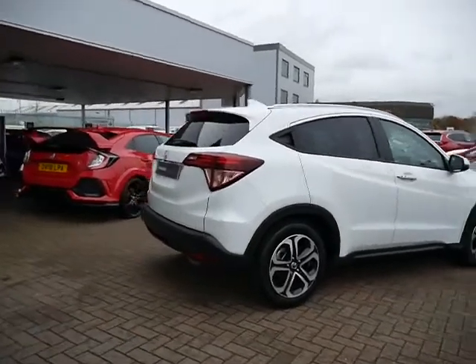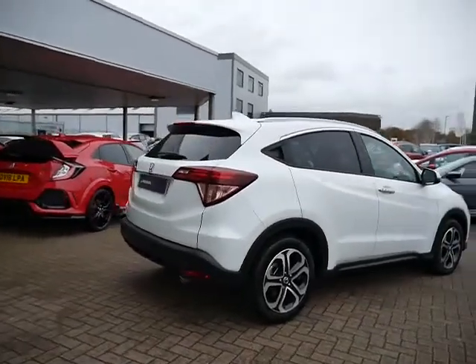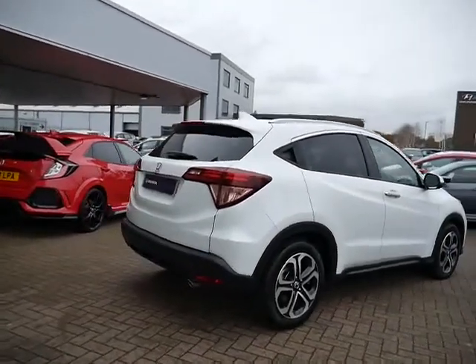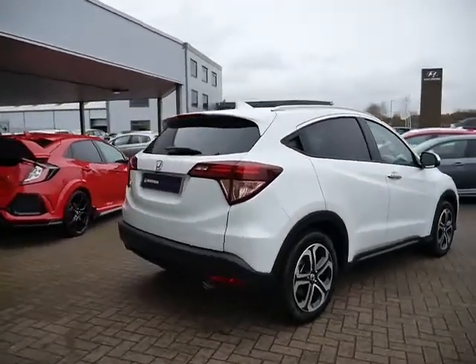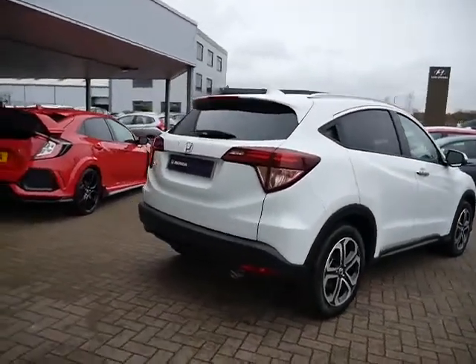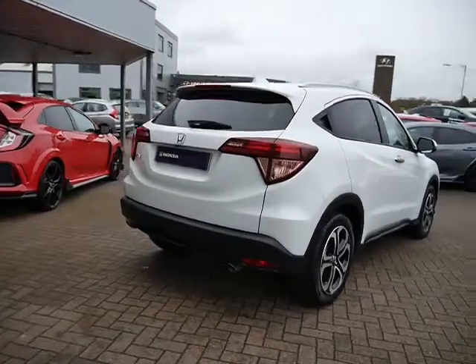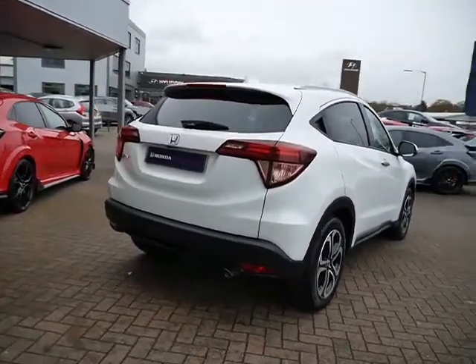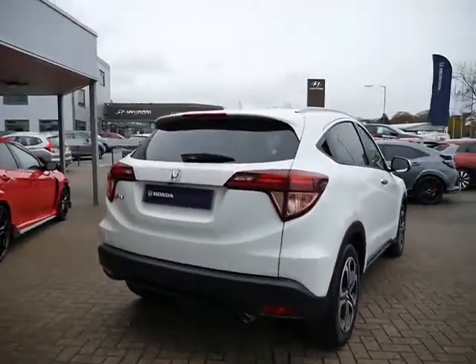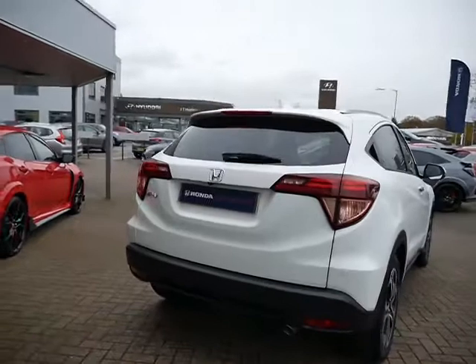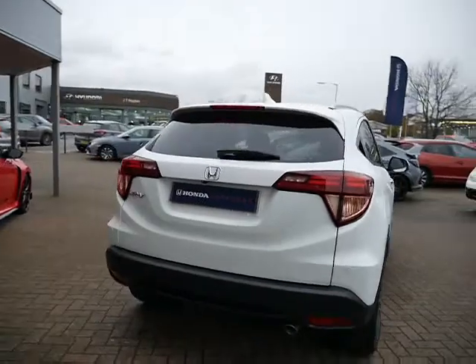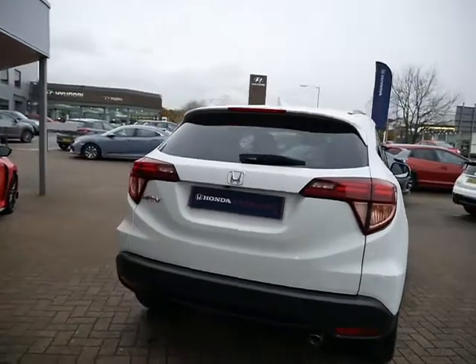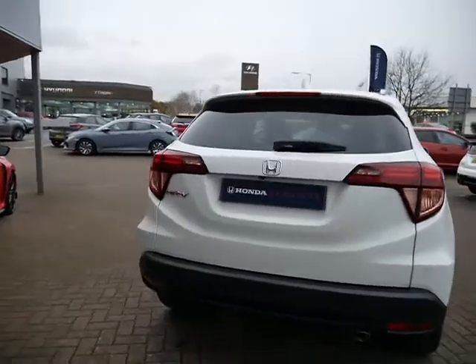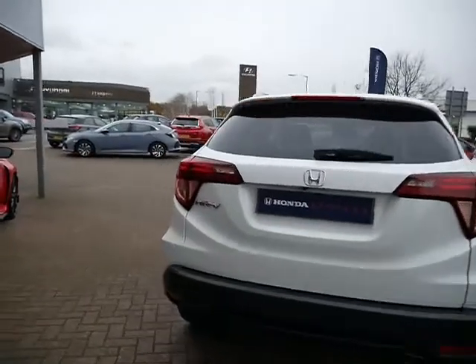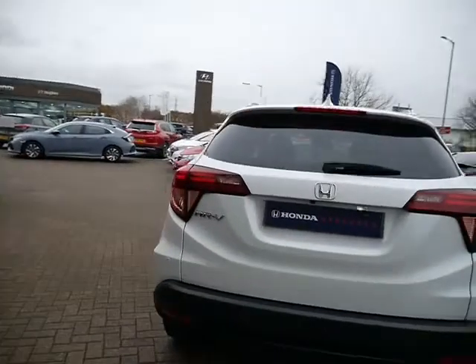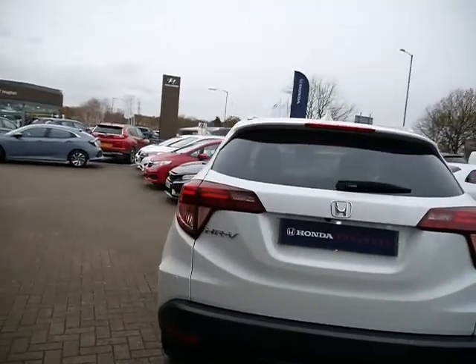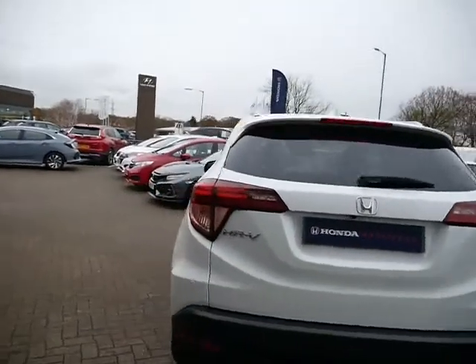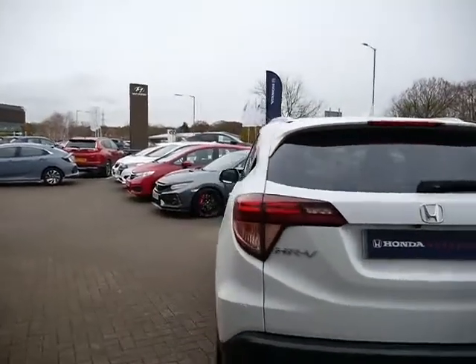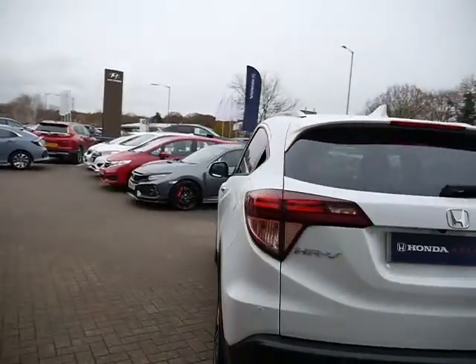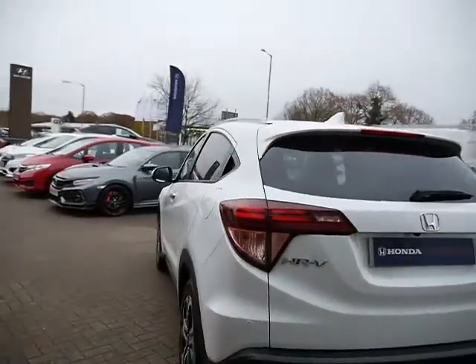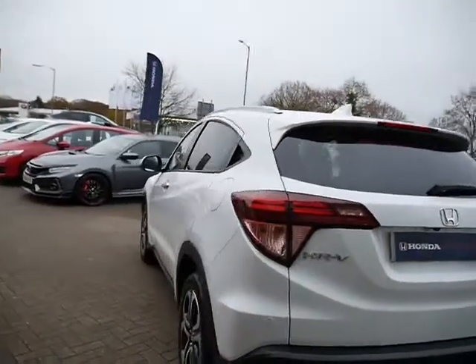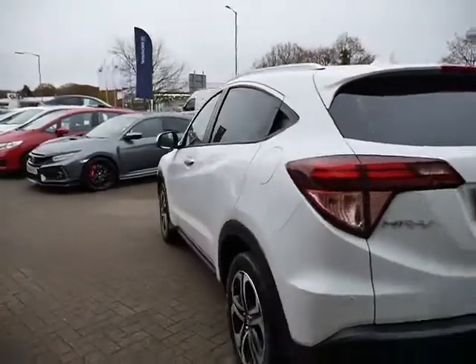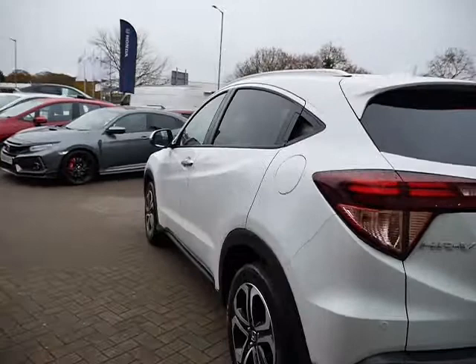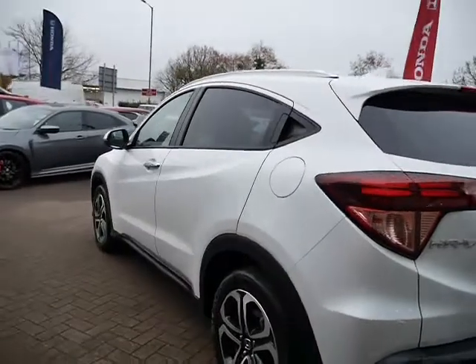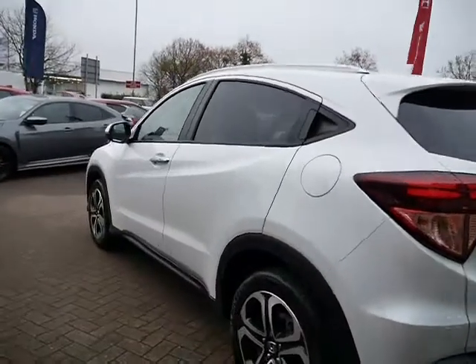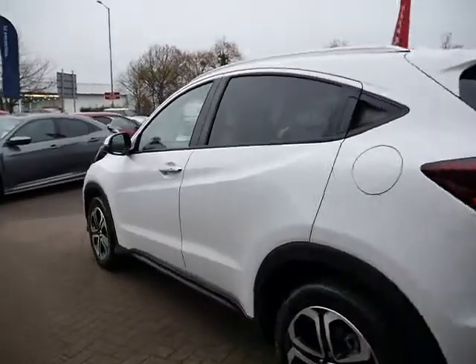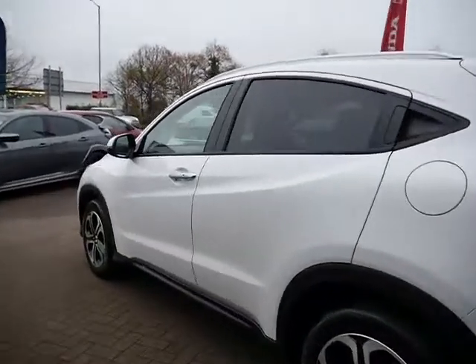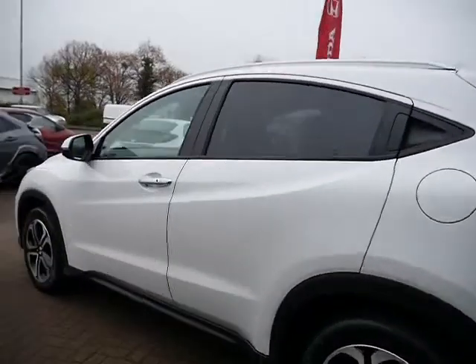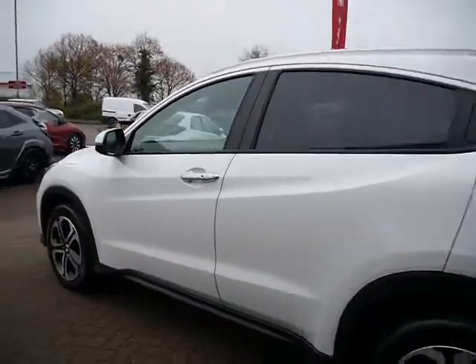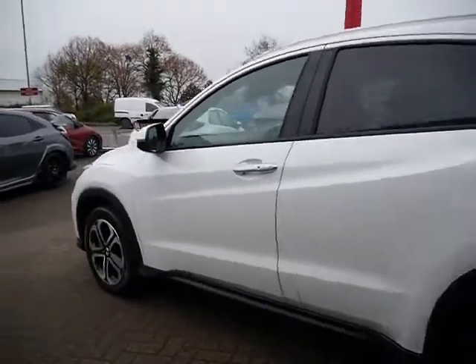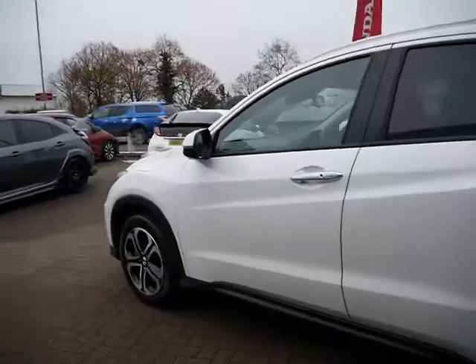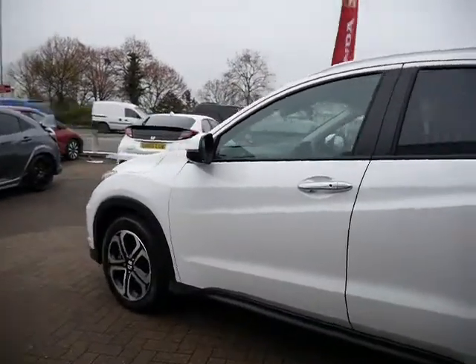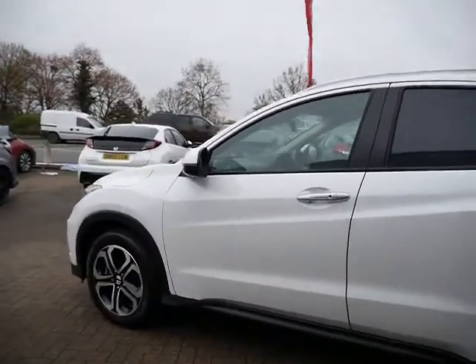The car does have front and rear parking sensors, a rear parking camera, and tinted windows to the back. This car is on the 19 plate, so it's still in manufacturer's warranty.